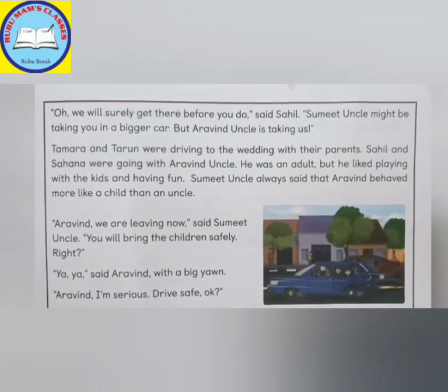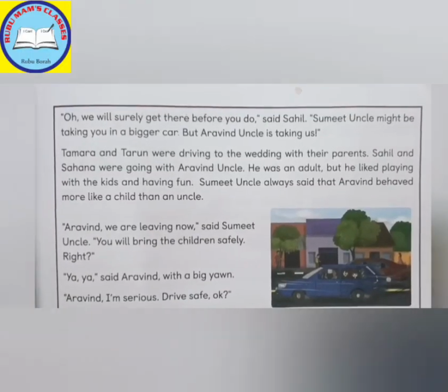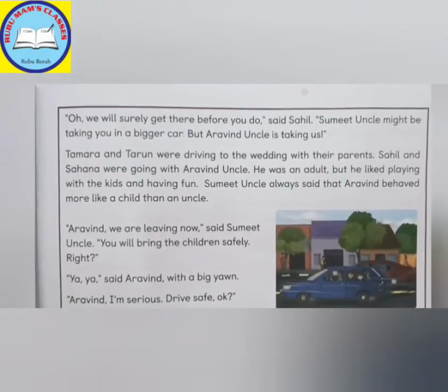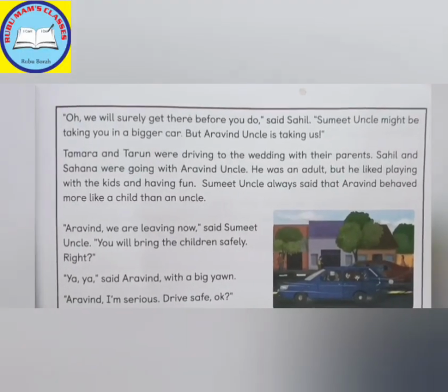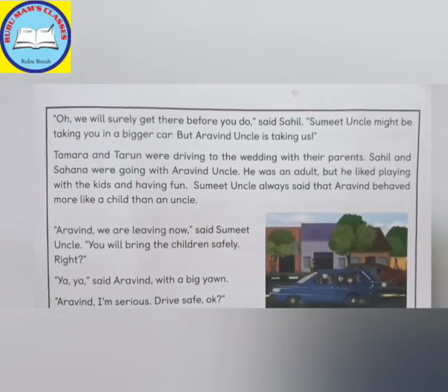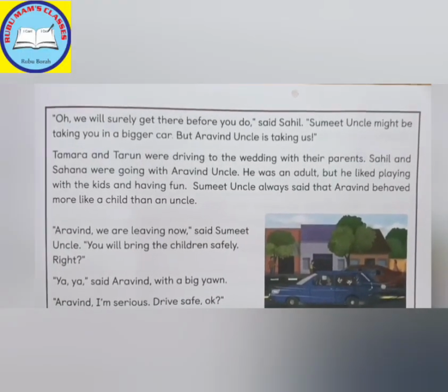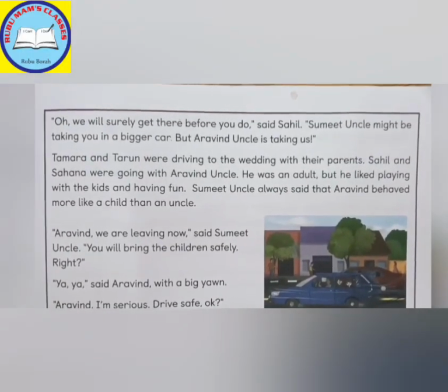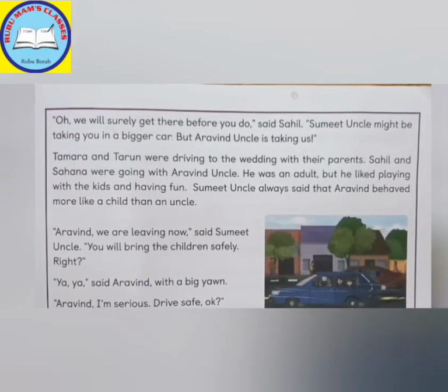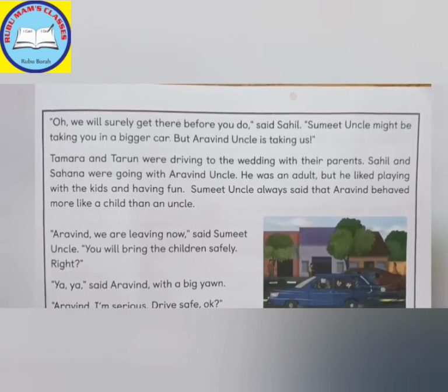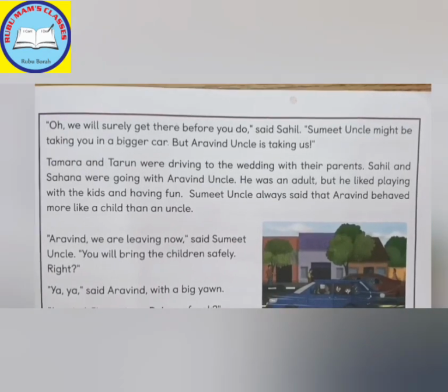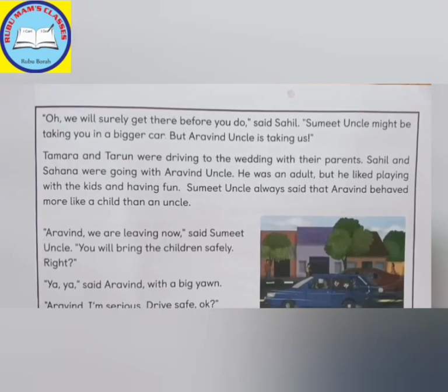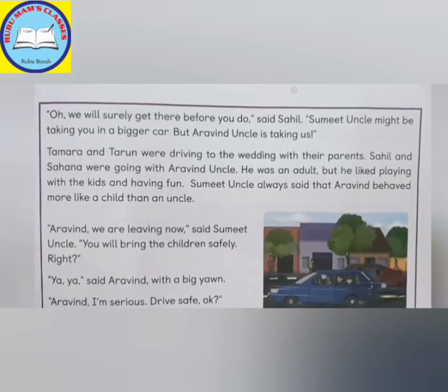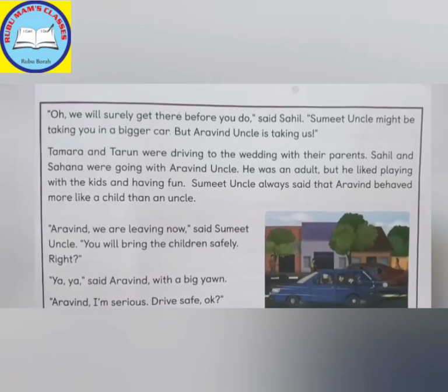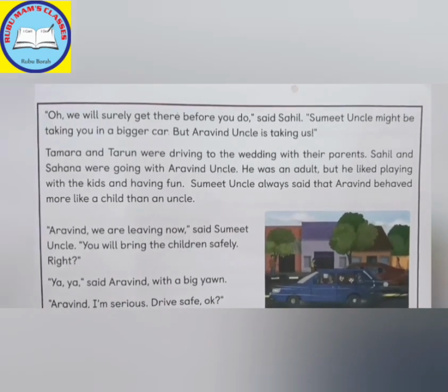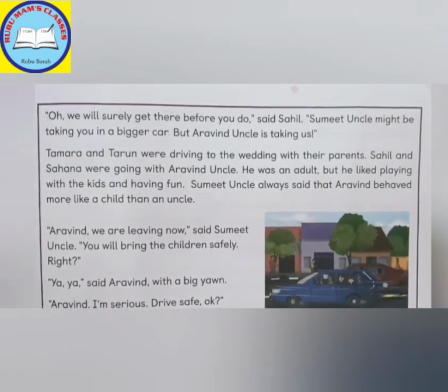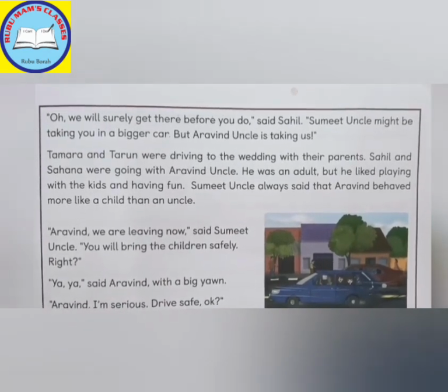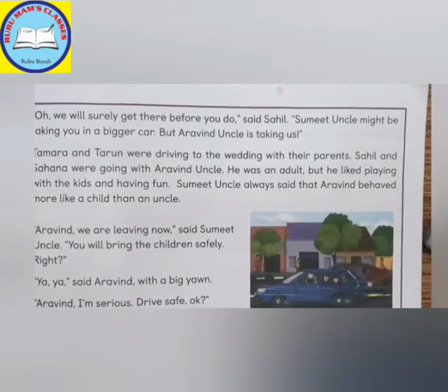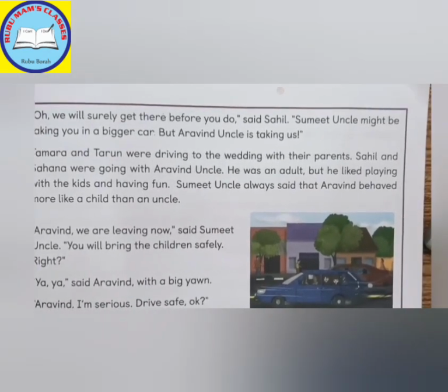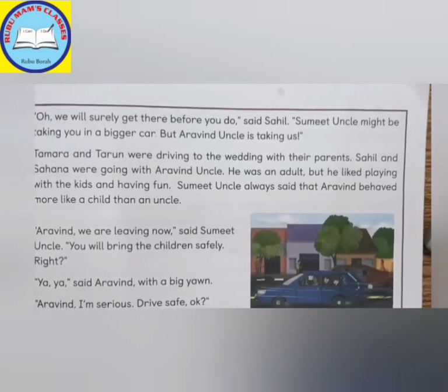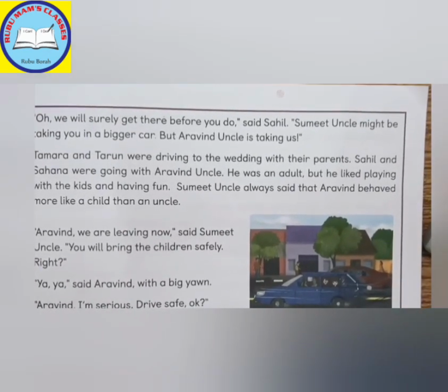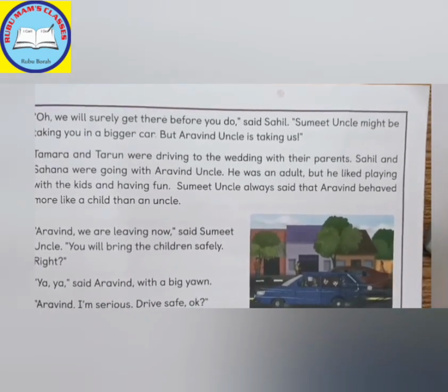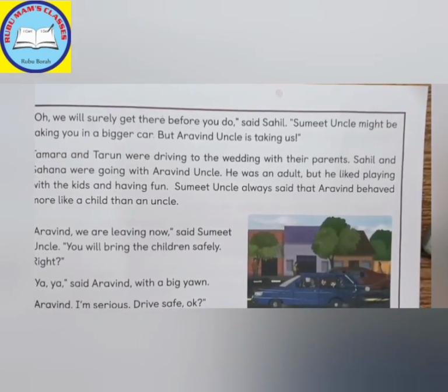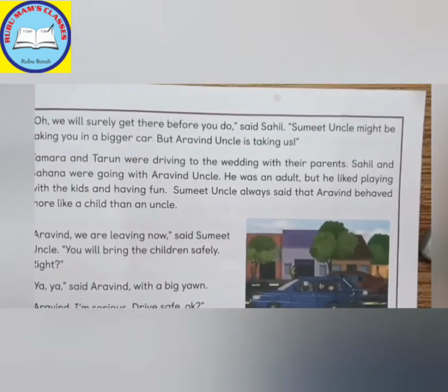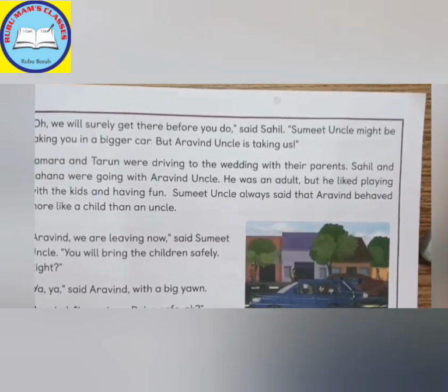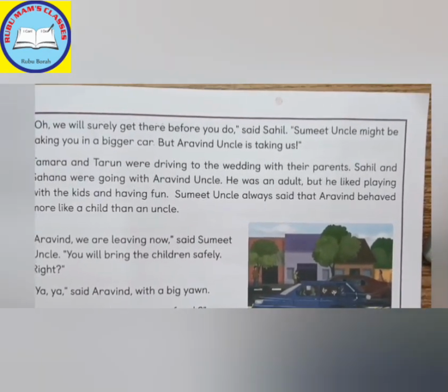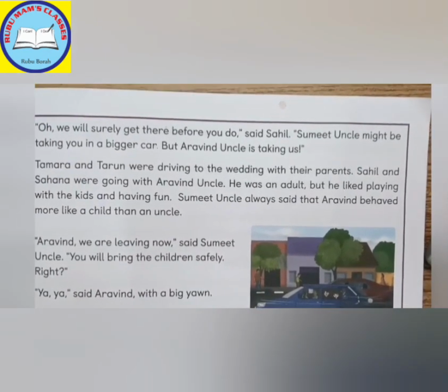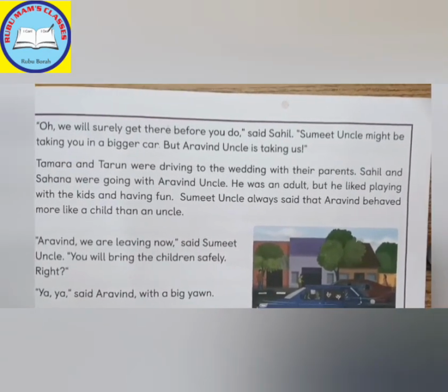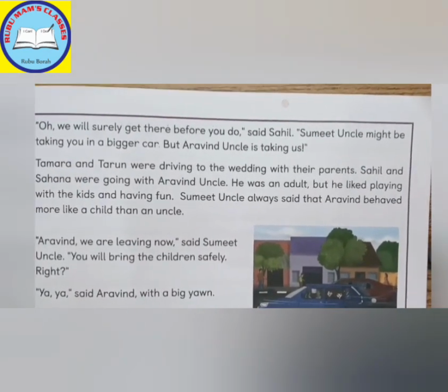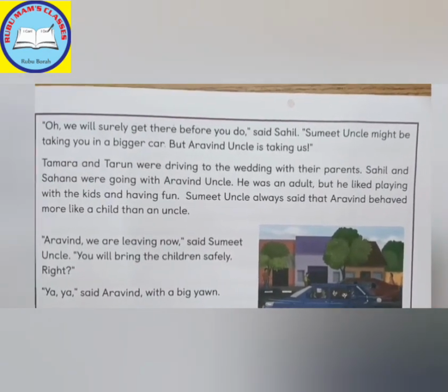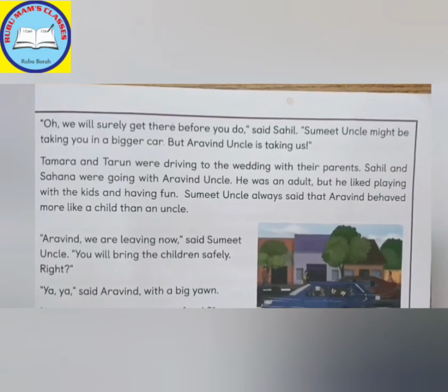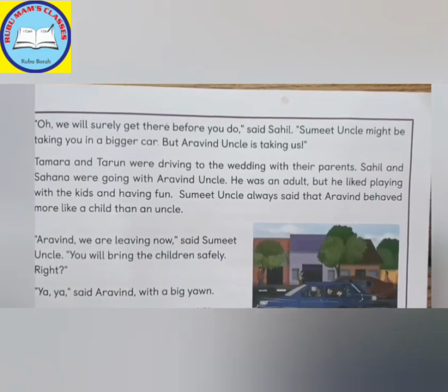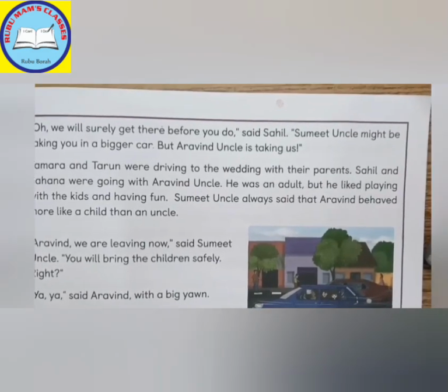Oh, we will surely get there before you do, said Sahil. Sumit uncle might be taking you in a bigger car, but Arvind uncle is taking us.